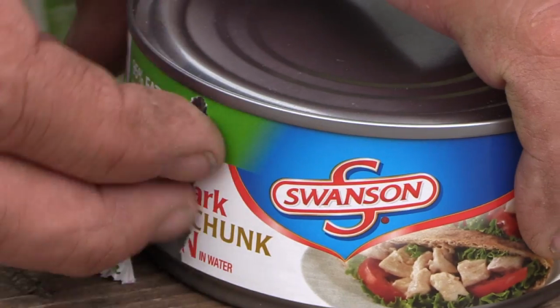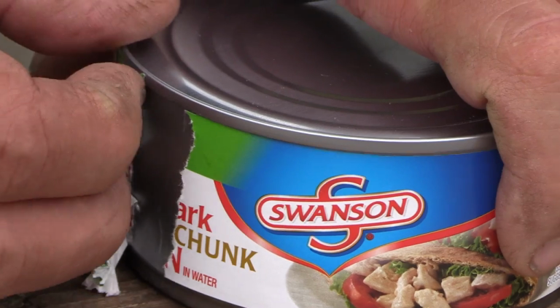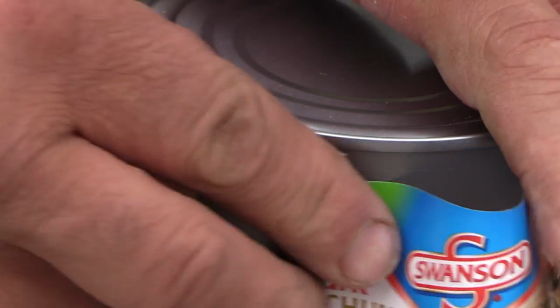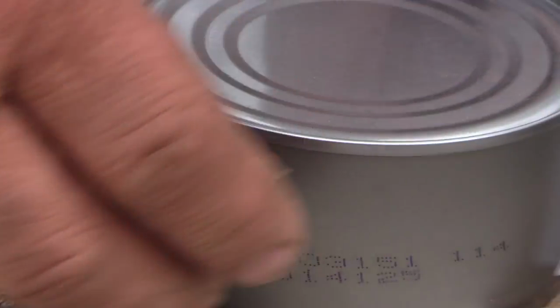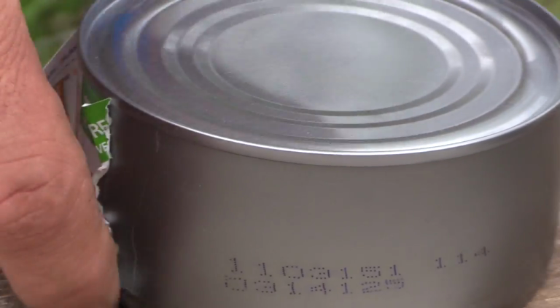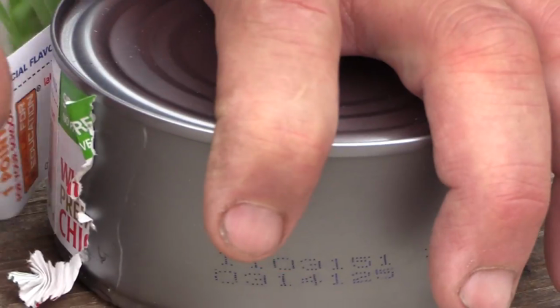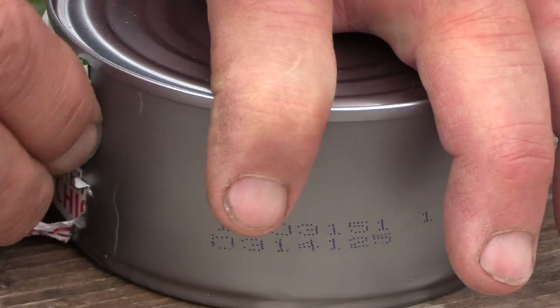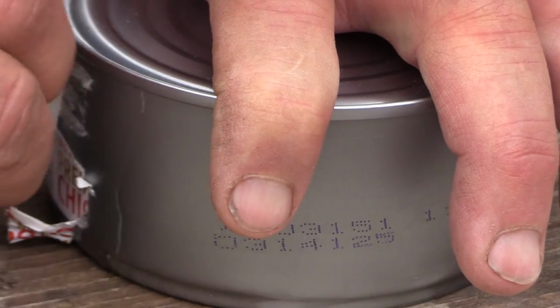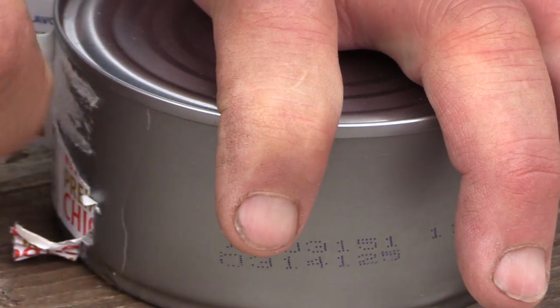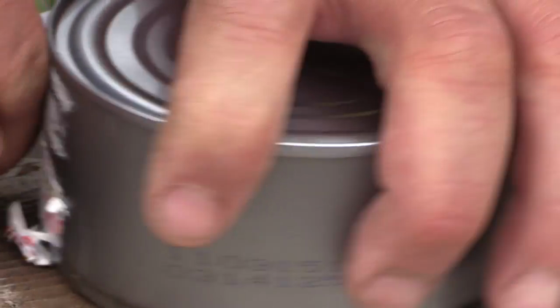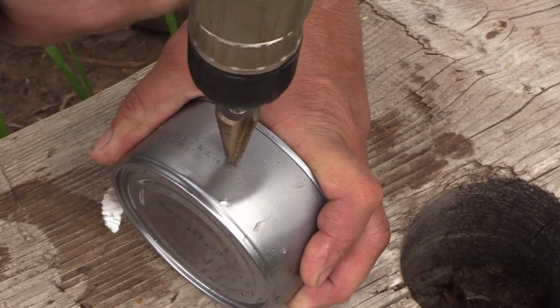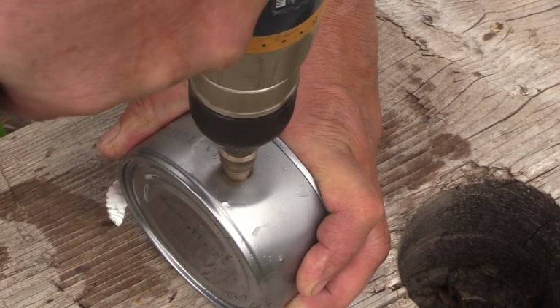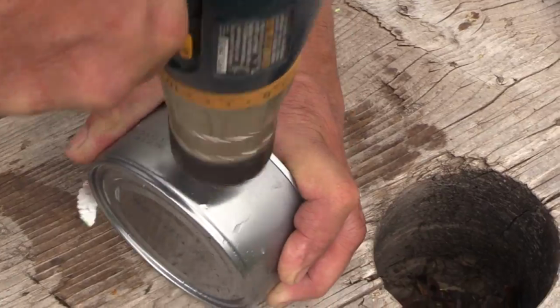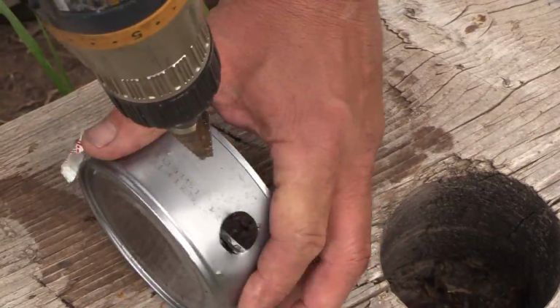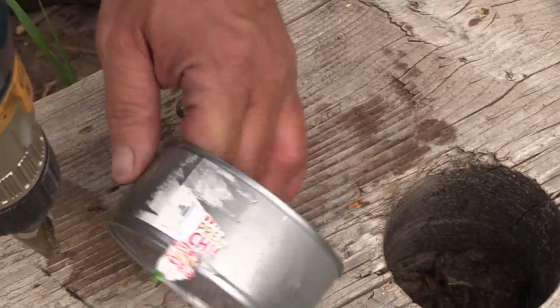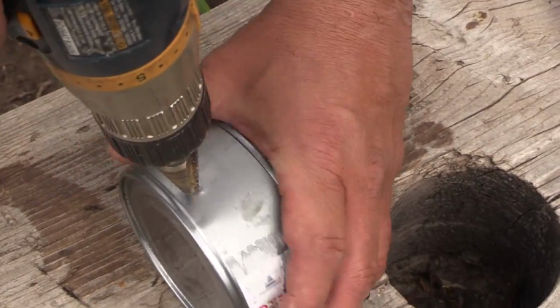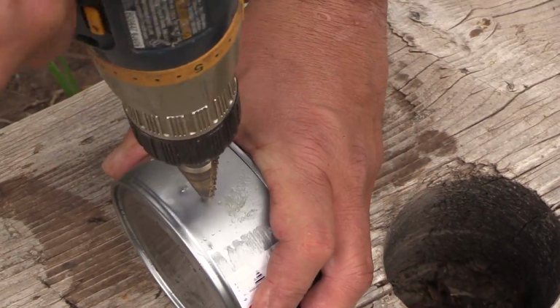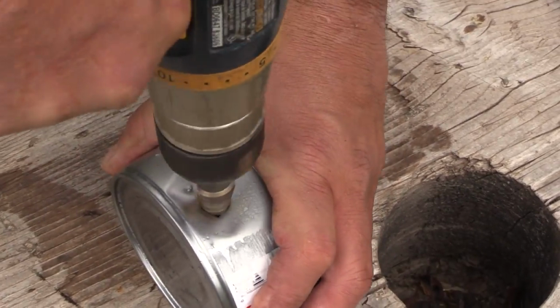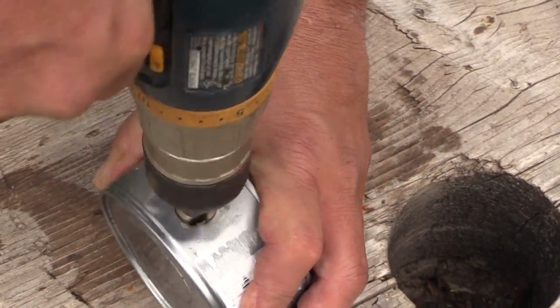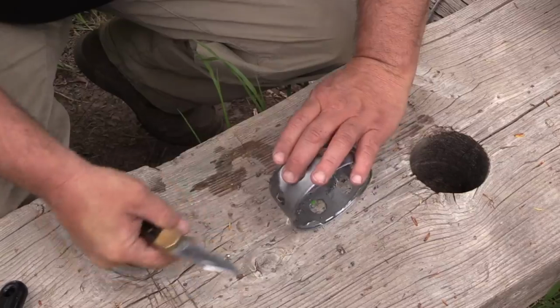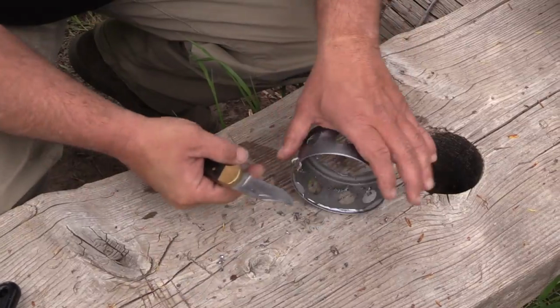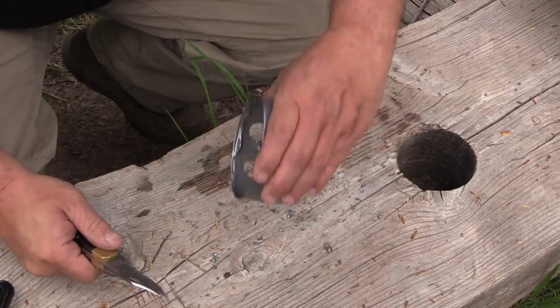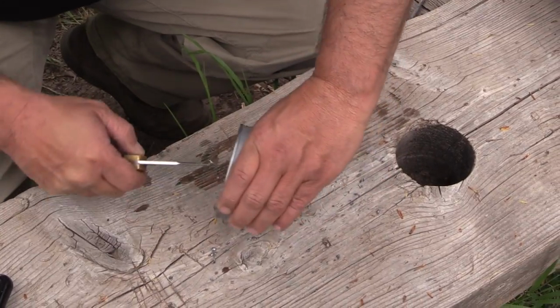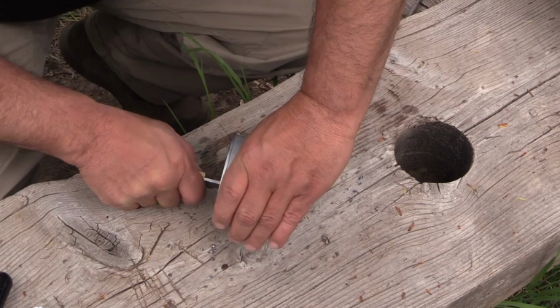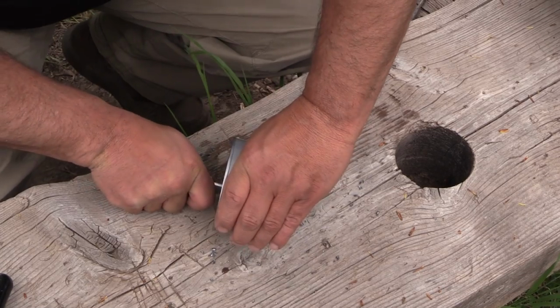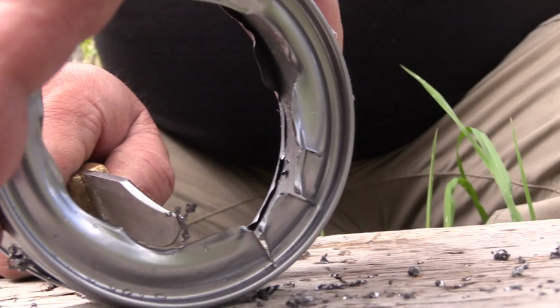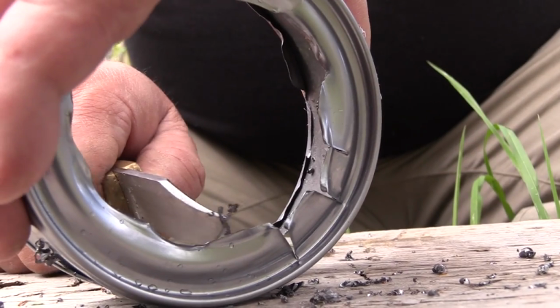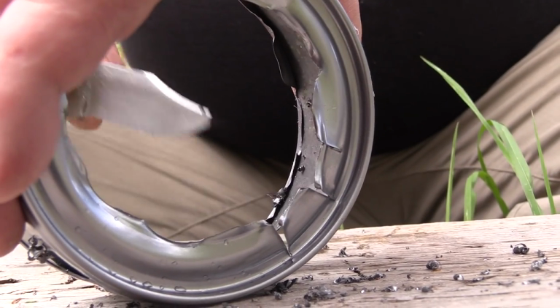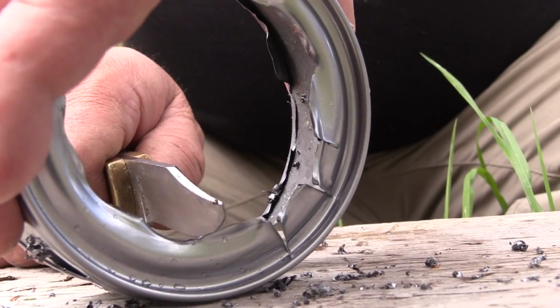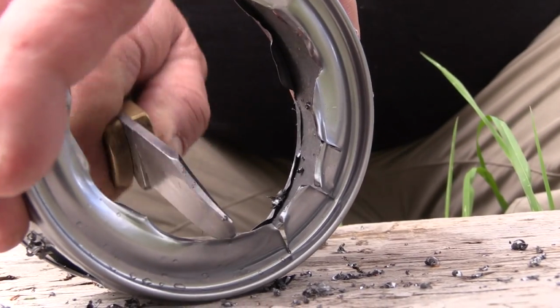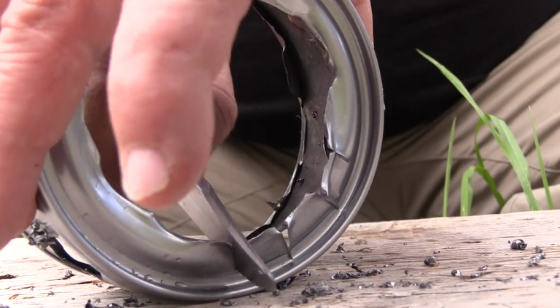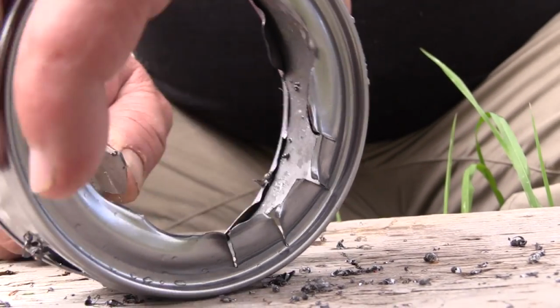I'm gonna drill some holes in this chicken can and then cut the bottom off. This will act as a grate to keep the pan up off of the fire, and this will support our combustion can where we have our fuel.